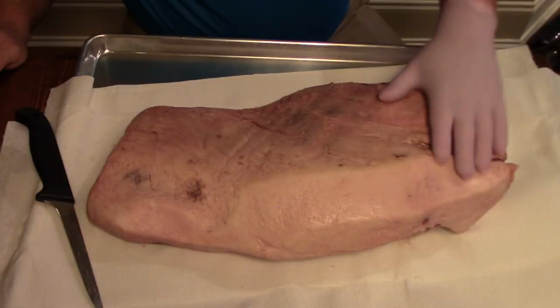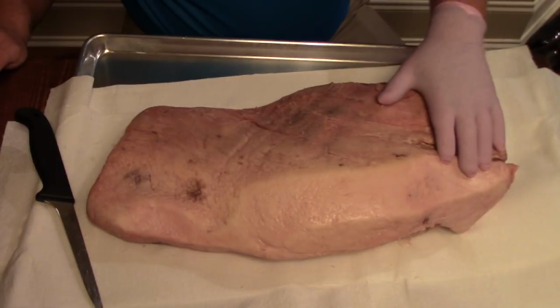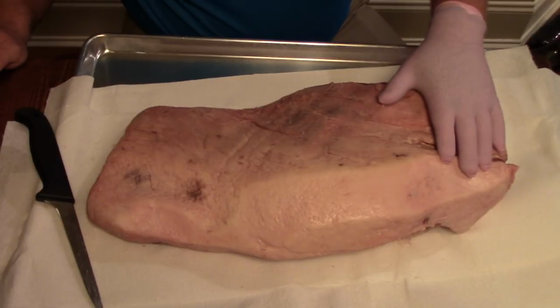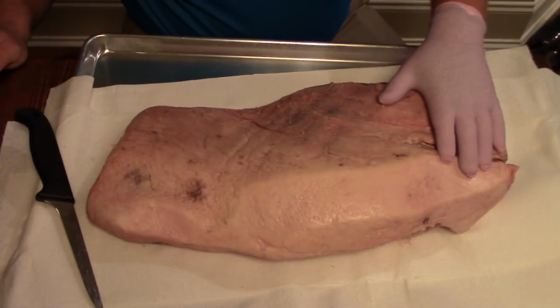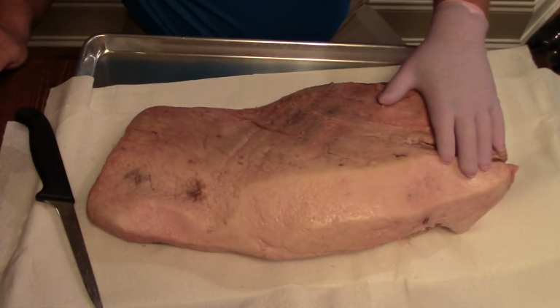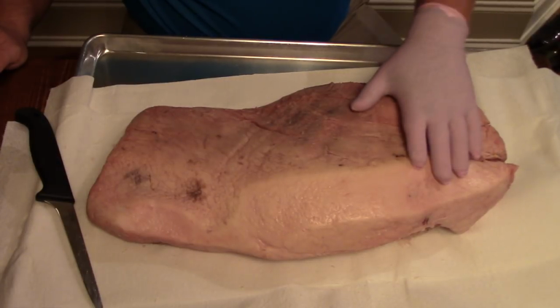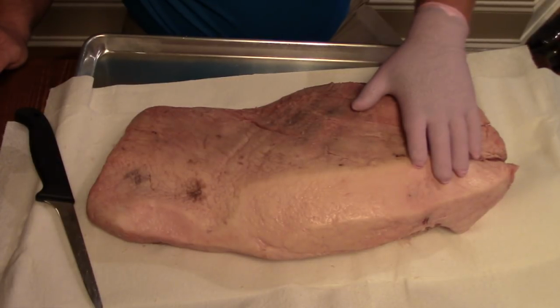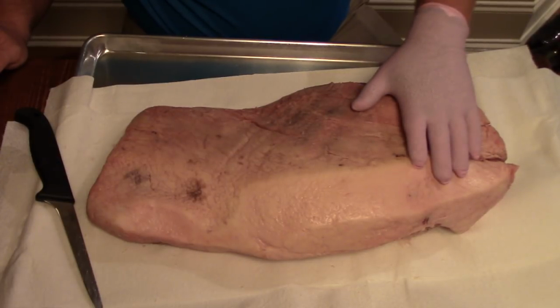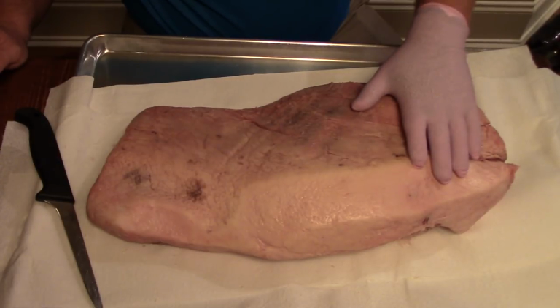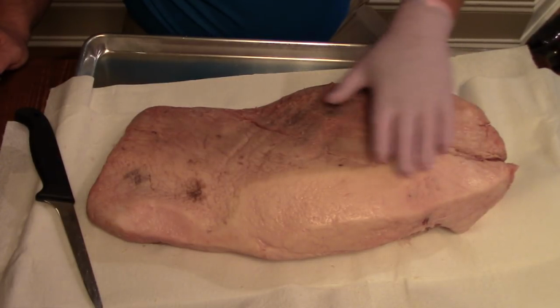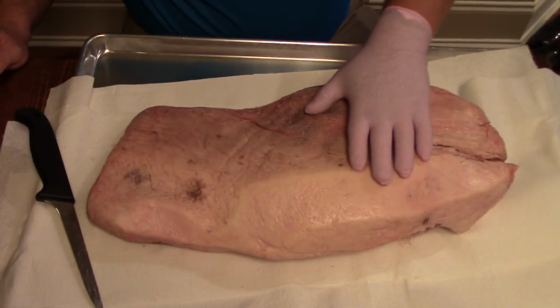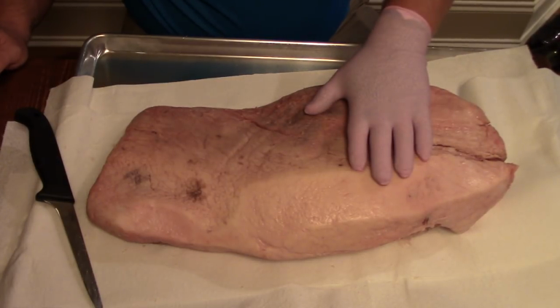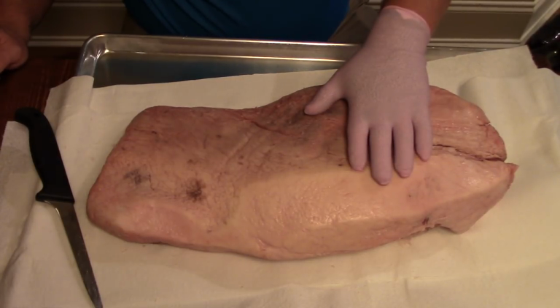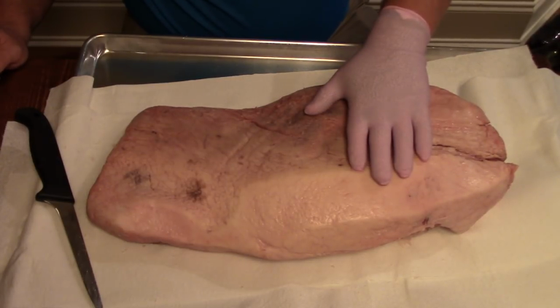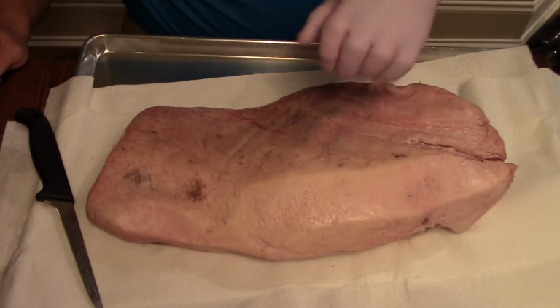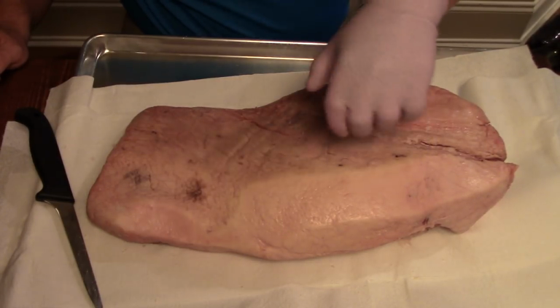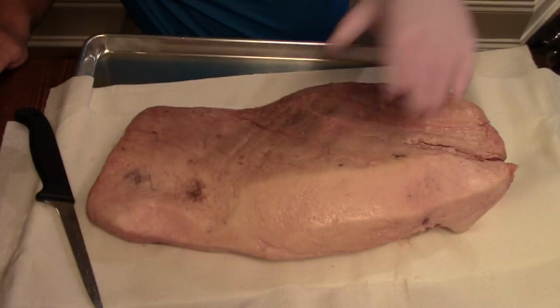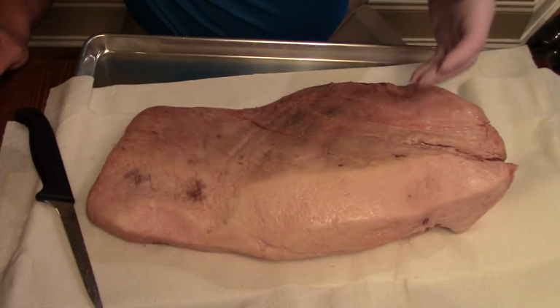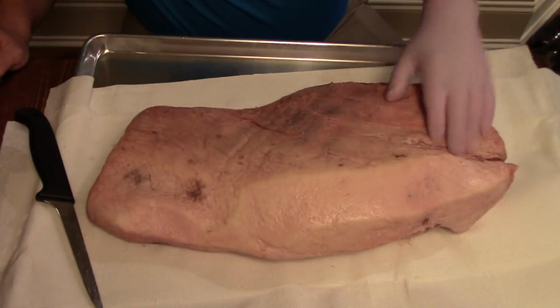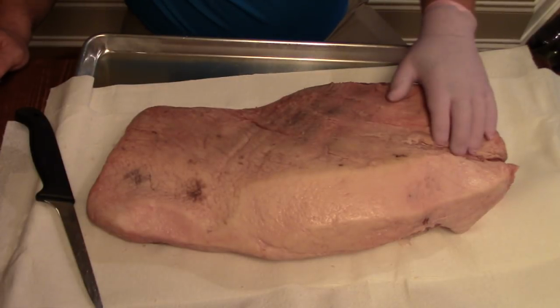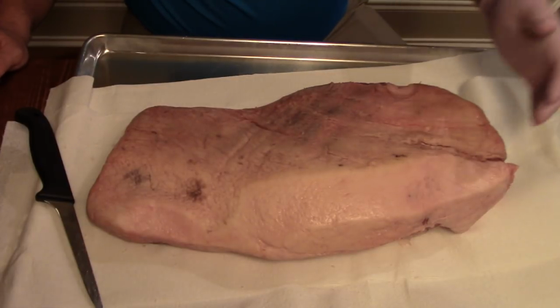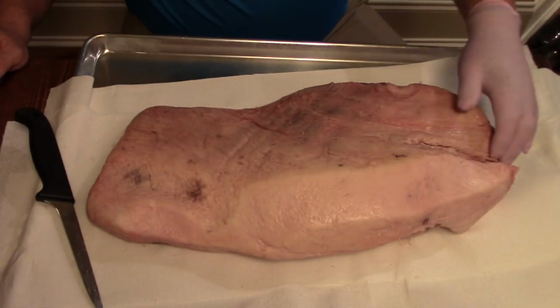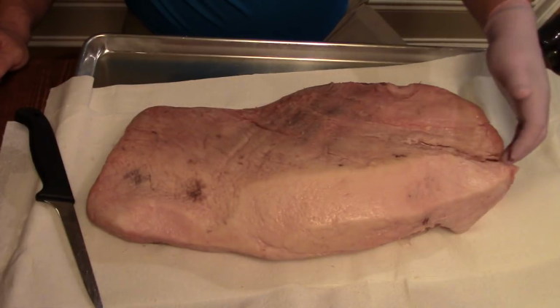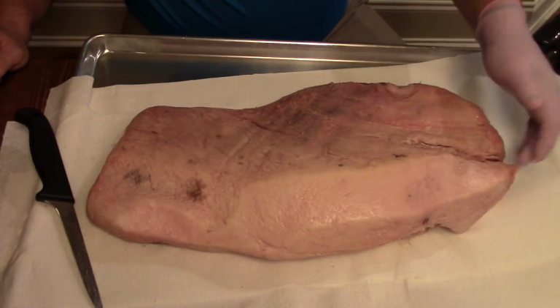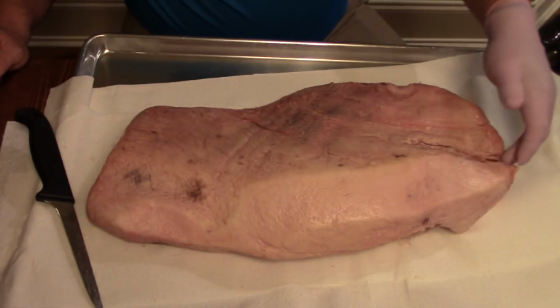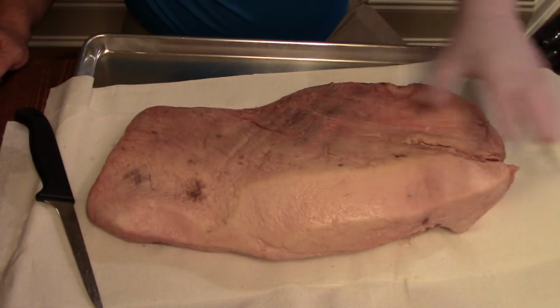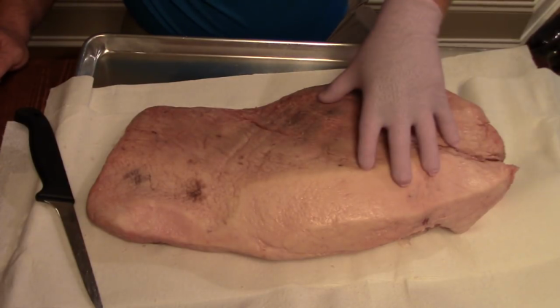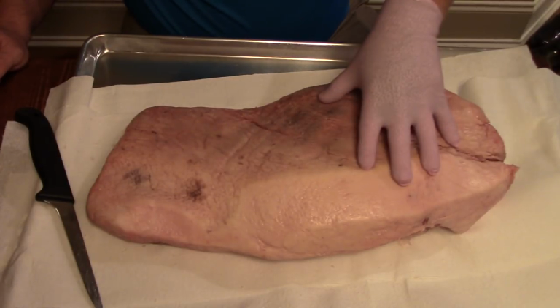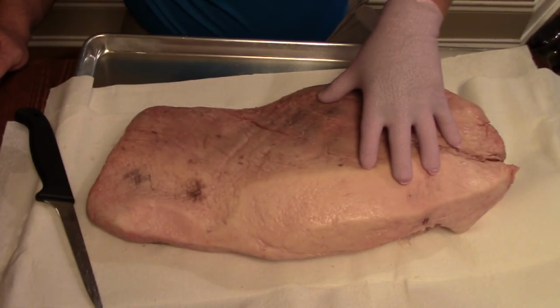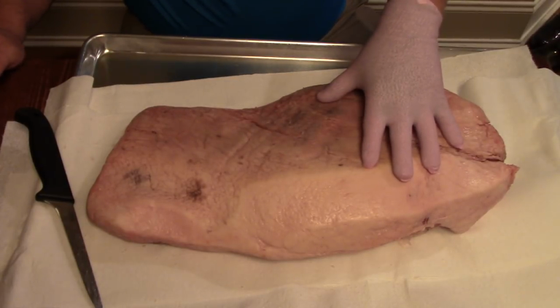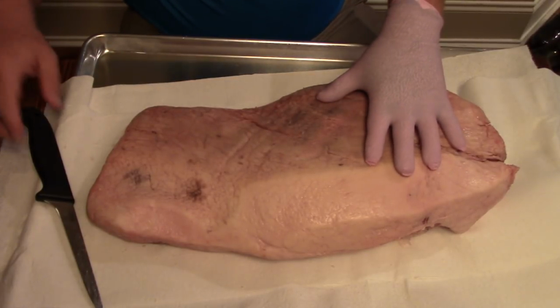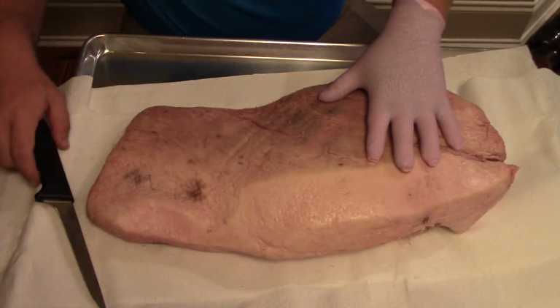Now we're going to do trimming the brisket, and this is a USDA Prime Whole Packer. Don't make fun of my nice pink gloves here — ran out of my good black gloves, so I had to open up a sampler pack that my wife had.